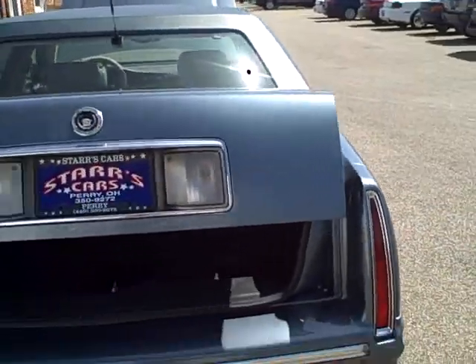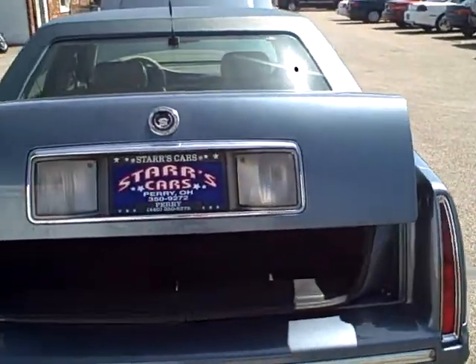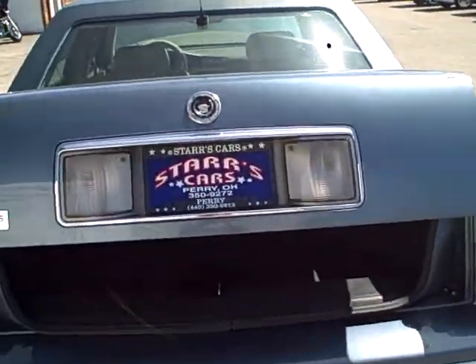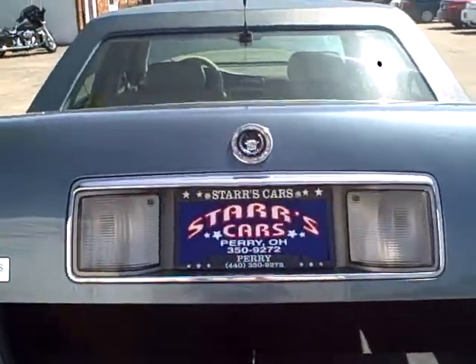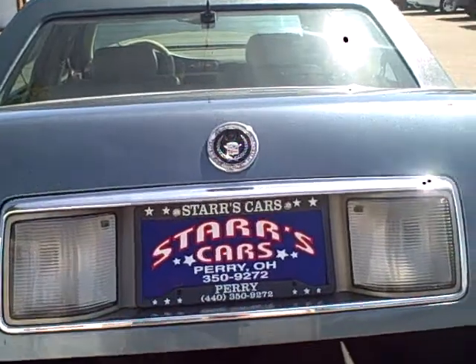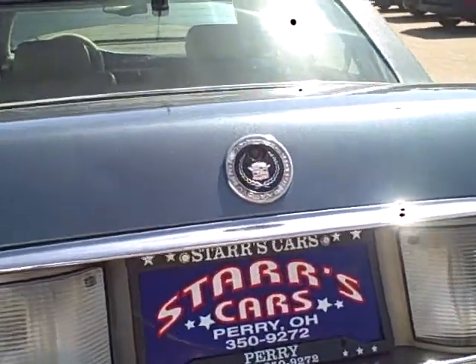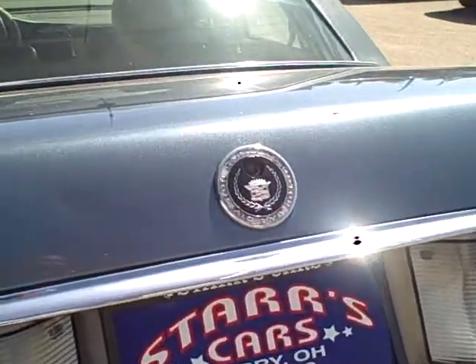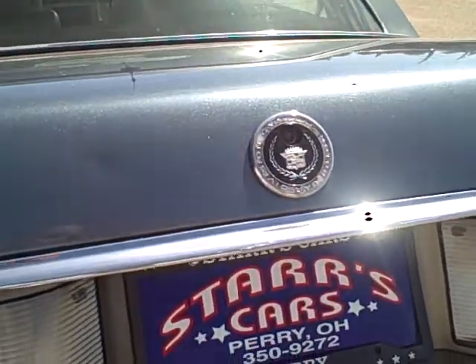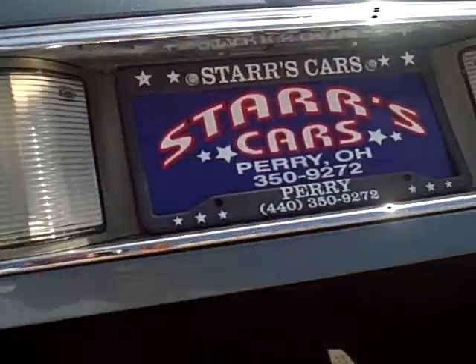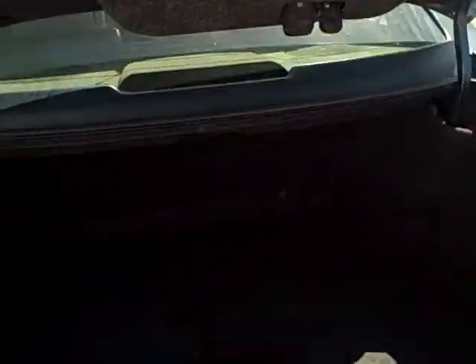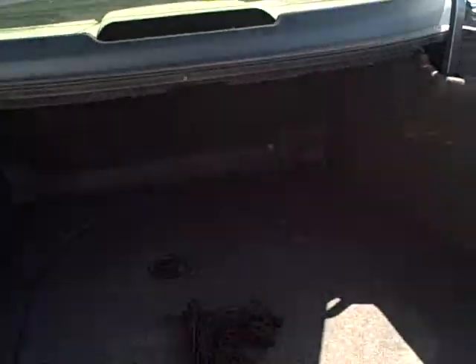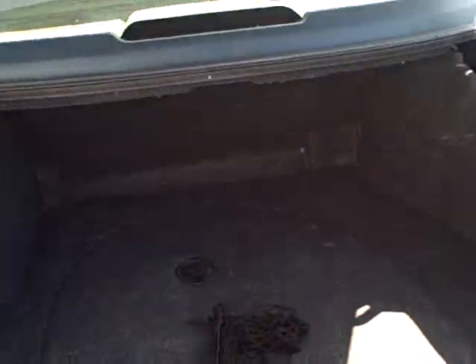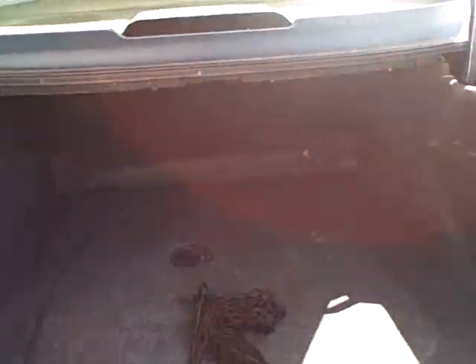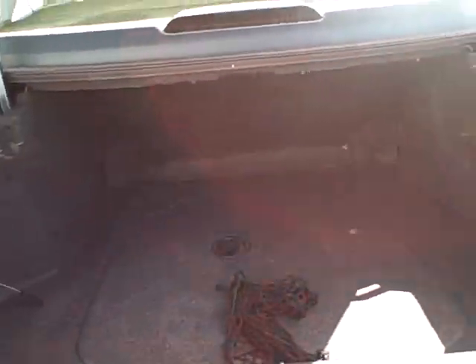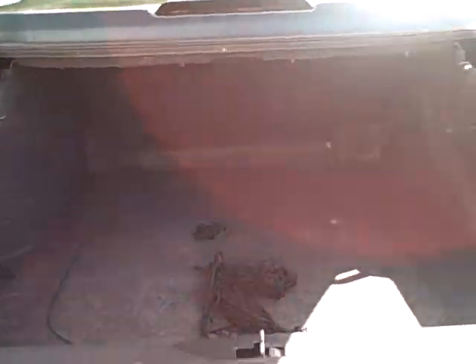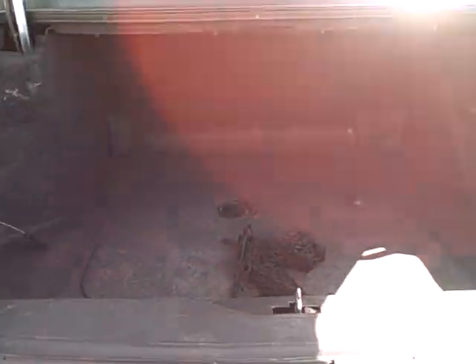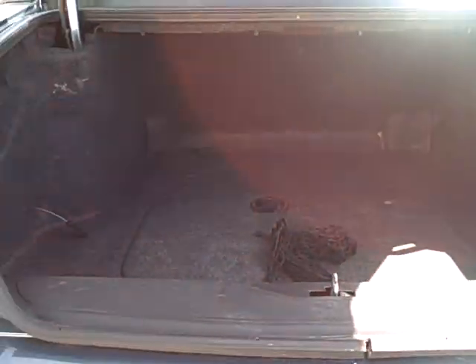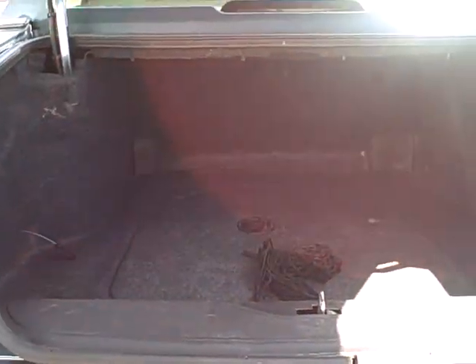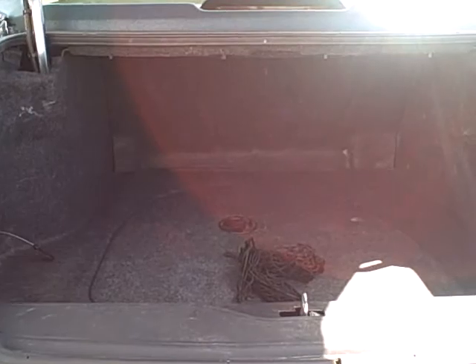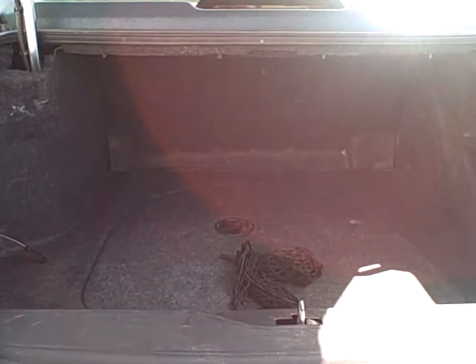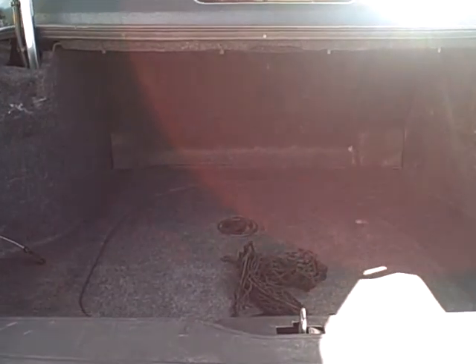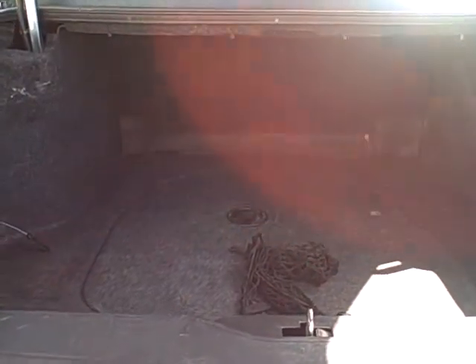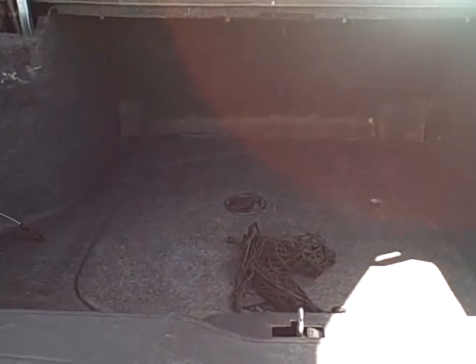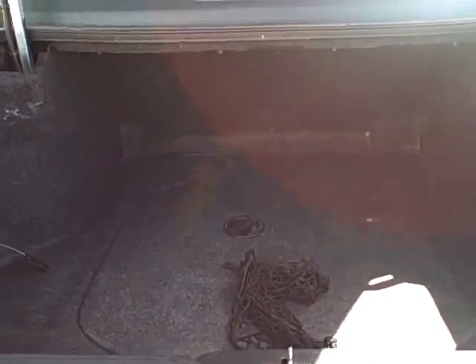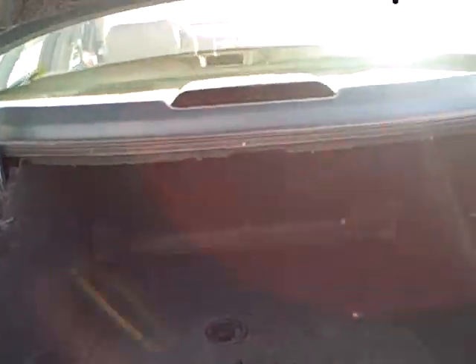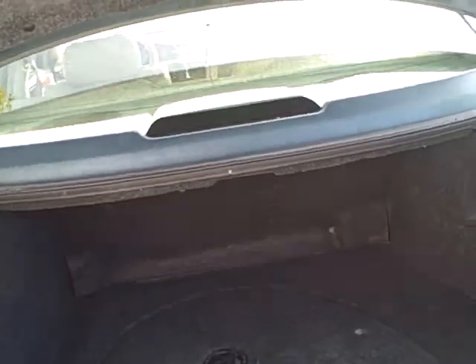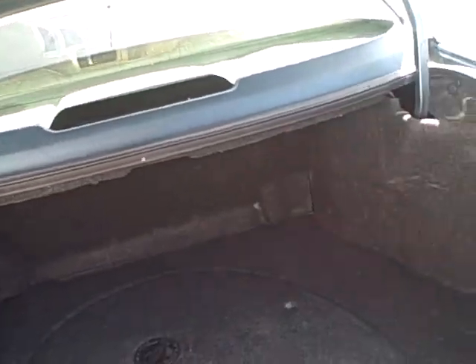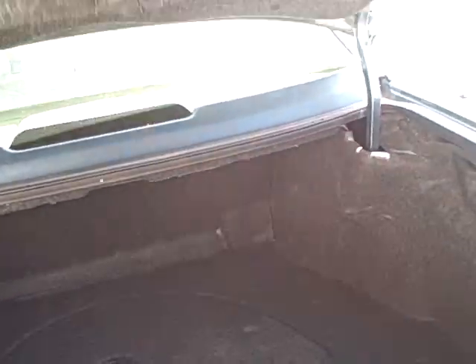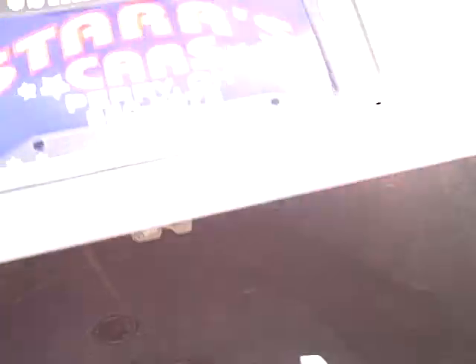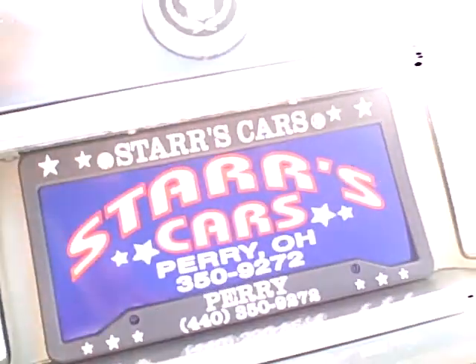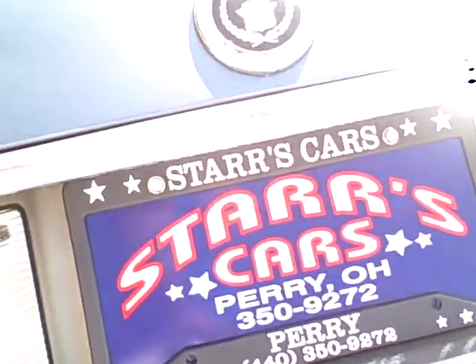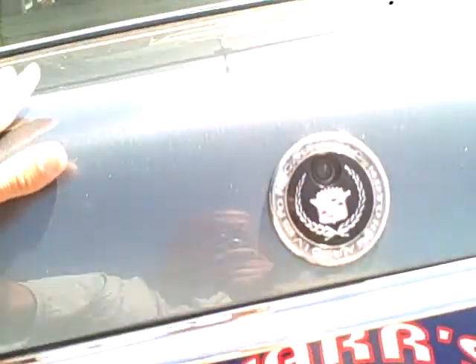I'll take you into the trunk of this beauty, and then the last stop will be the inside. Very nice and spacious. It does have the power trunk, so no need to slam.